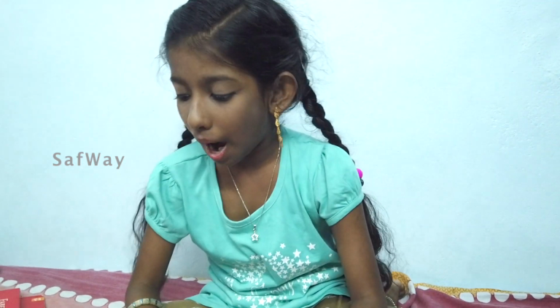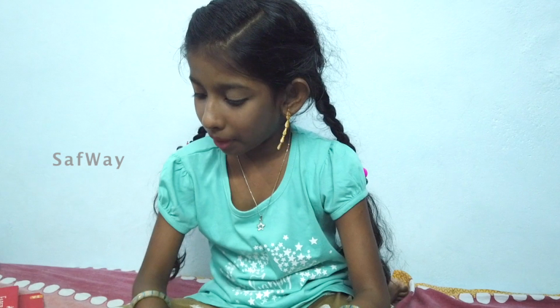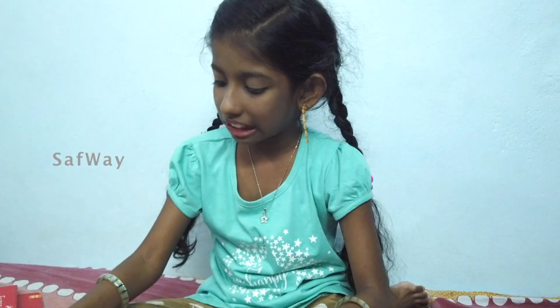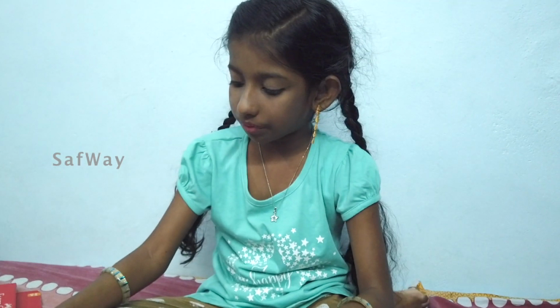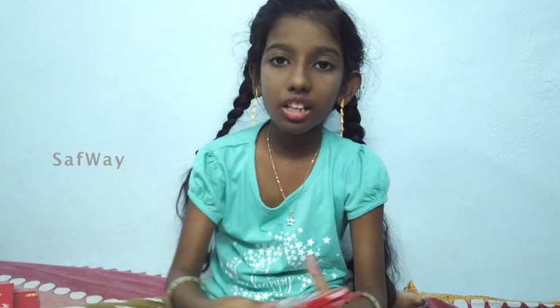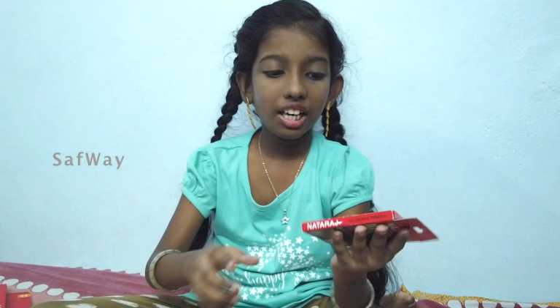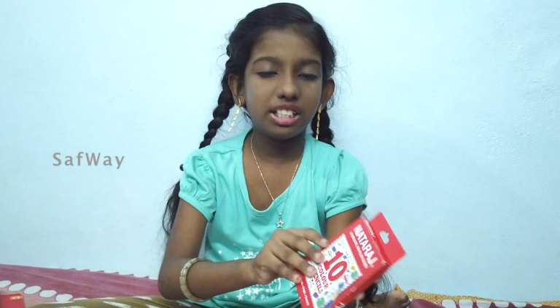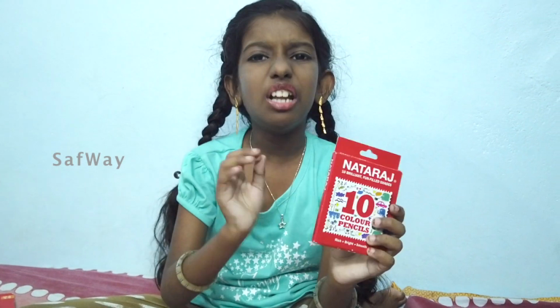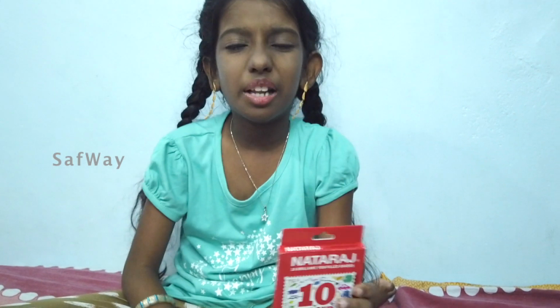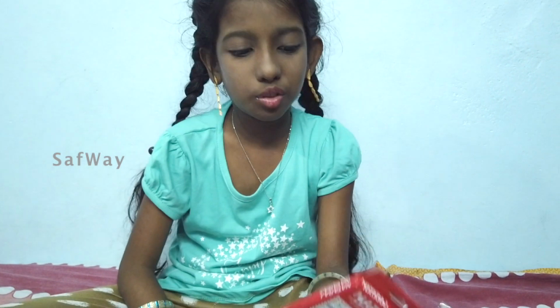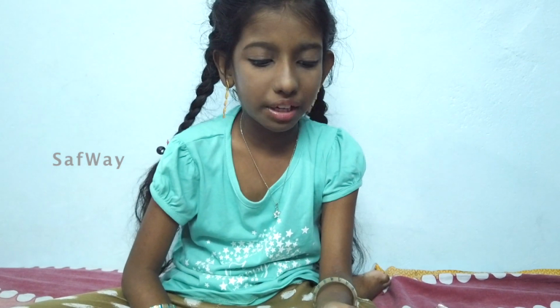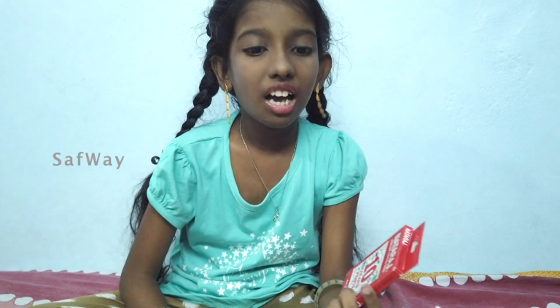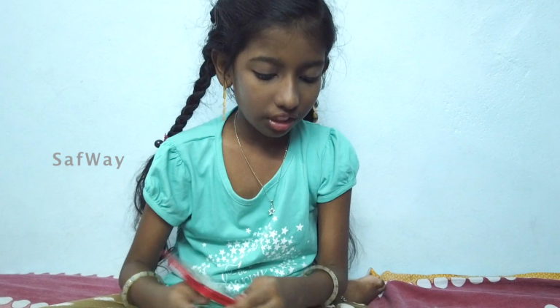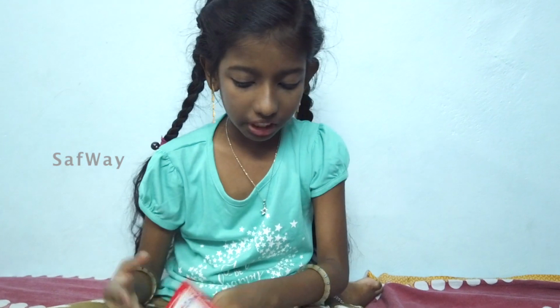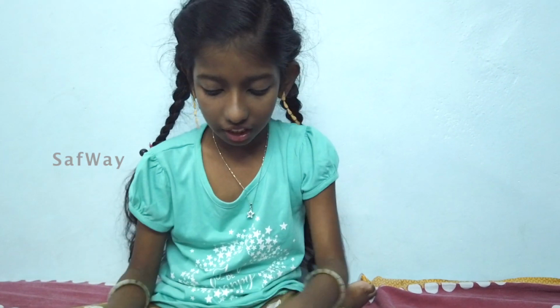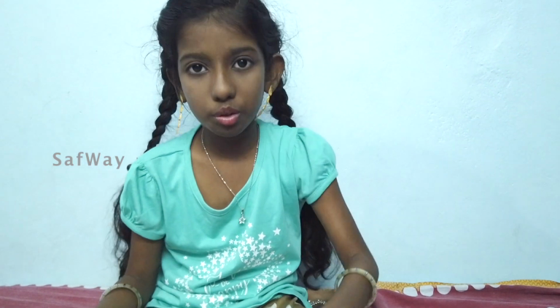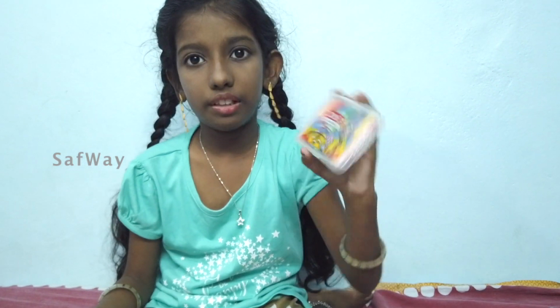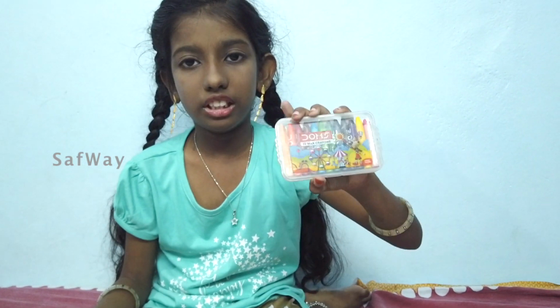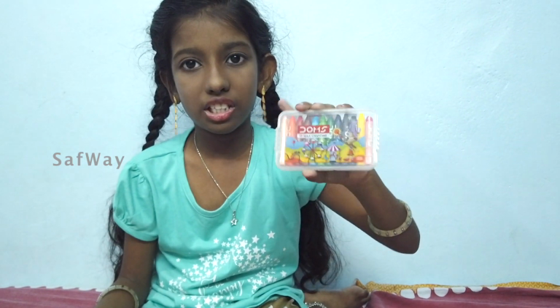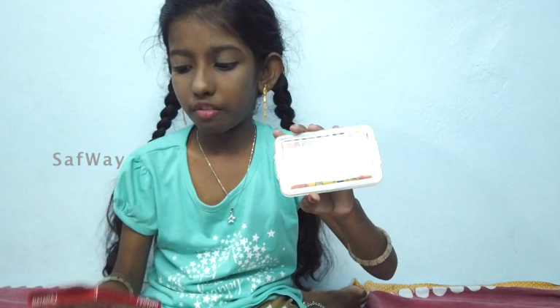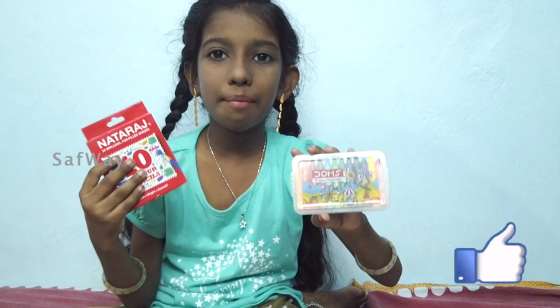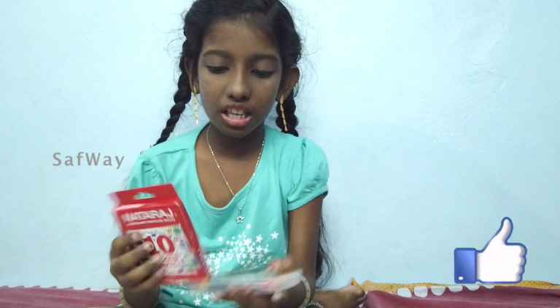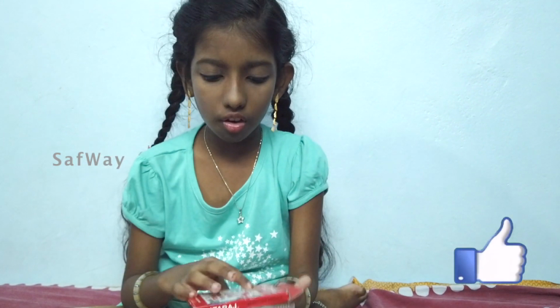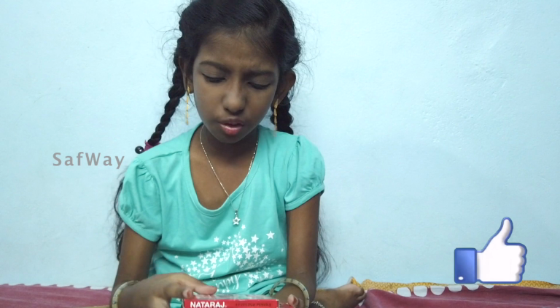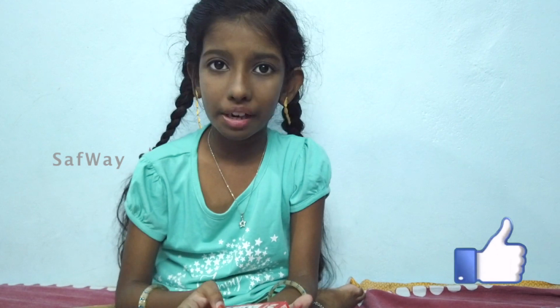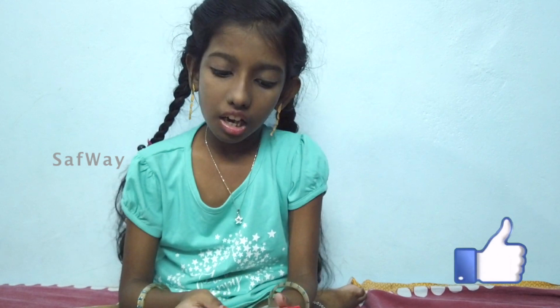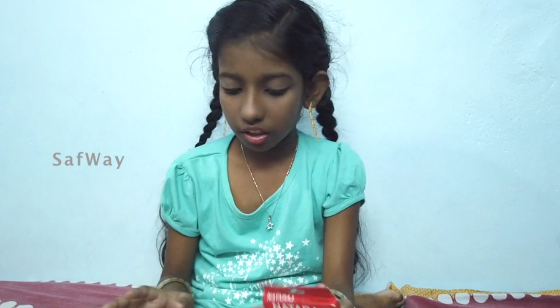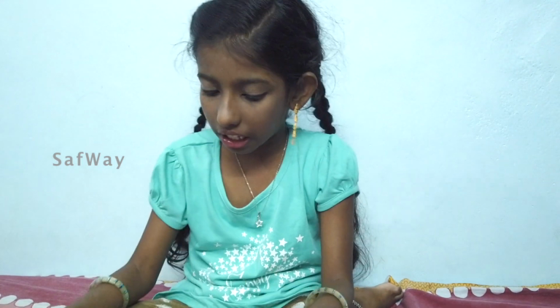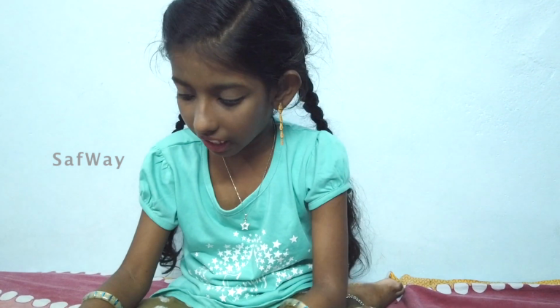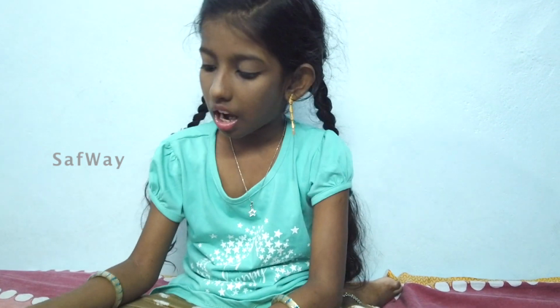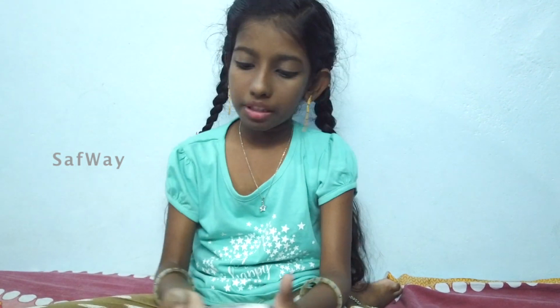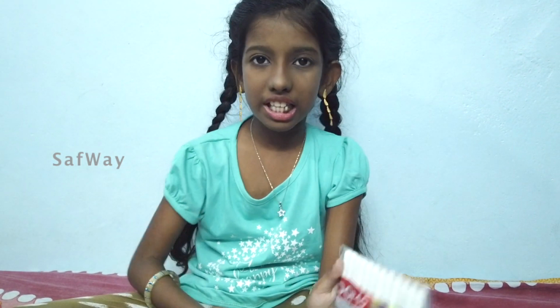And then I use a color pencil. You can use a small color pencil. Now I am using these crayons. I will use this drawing and sketching set.